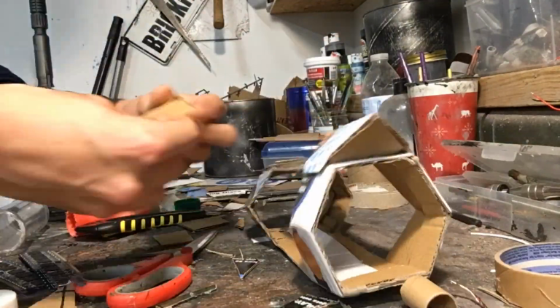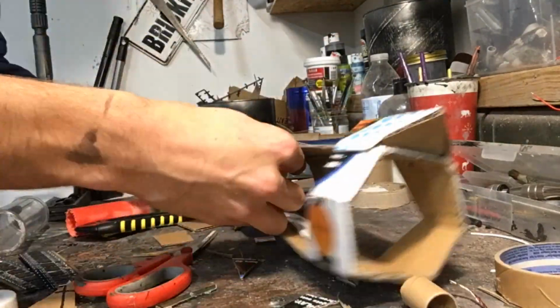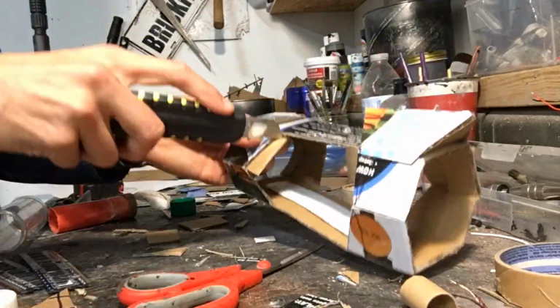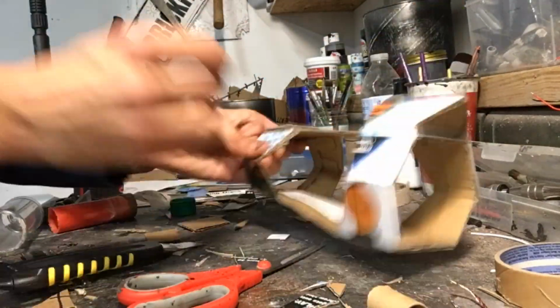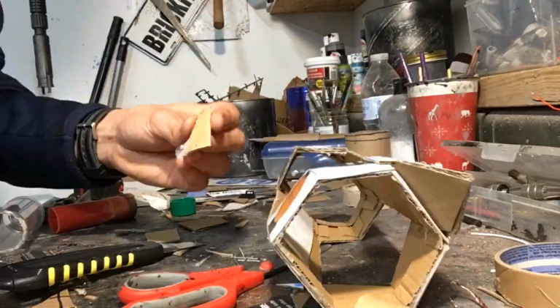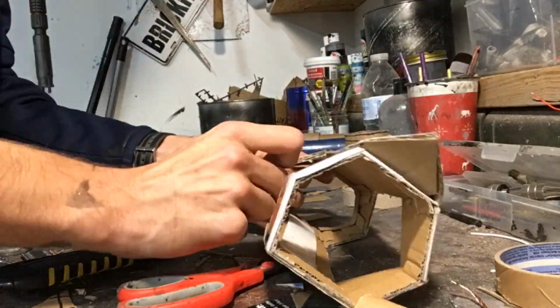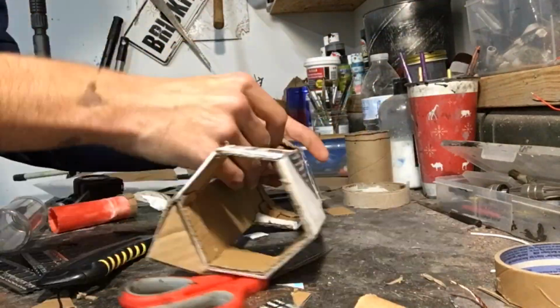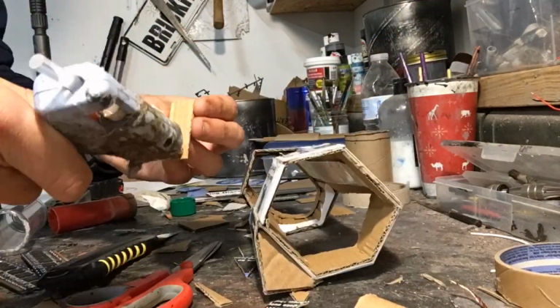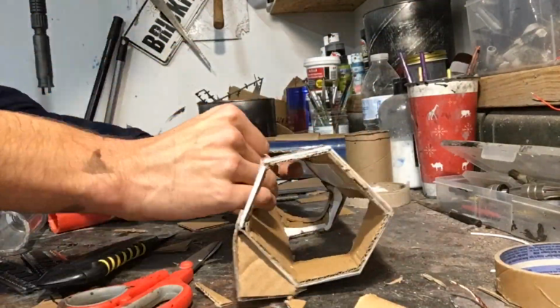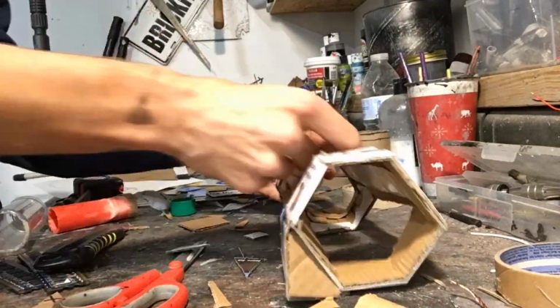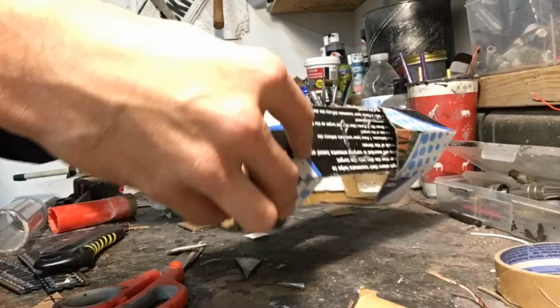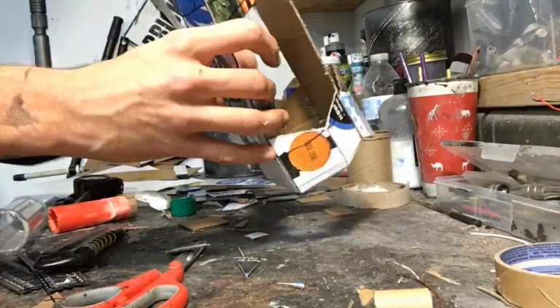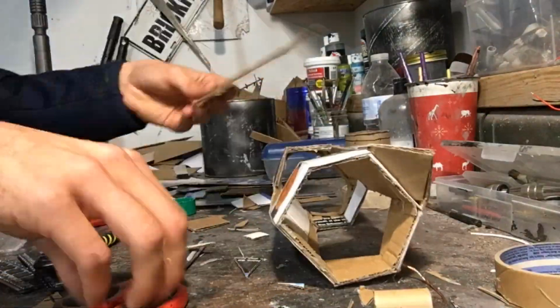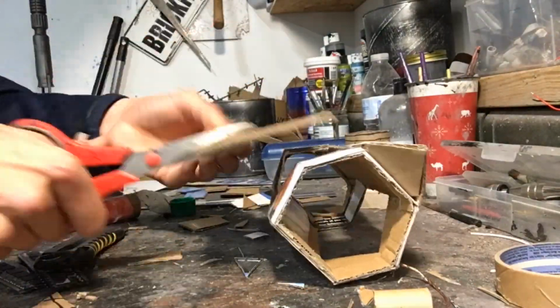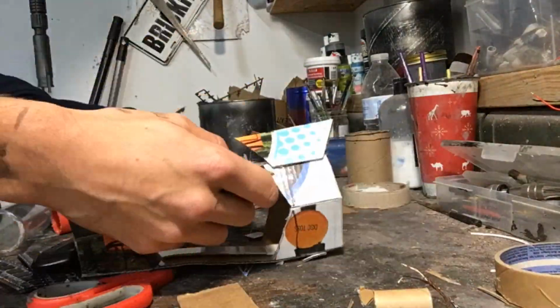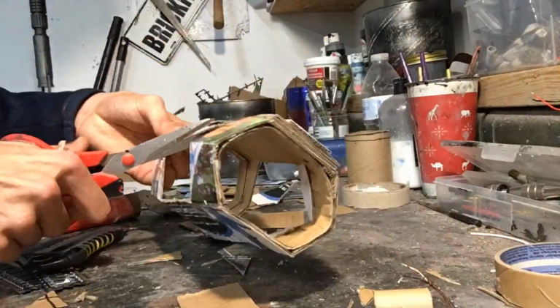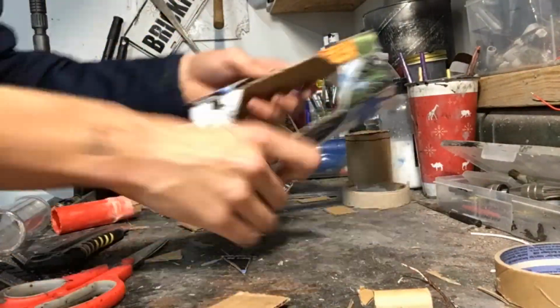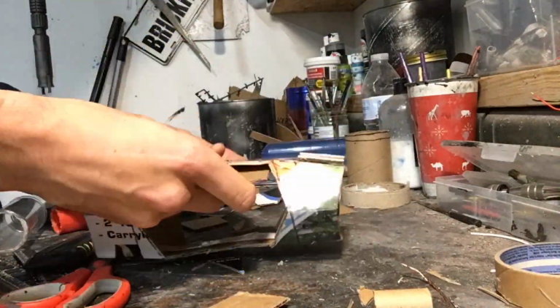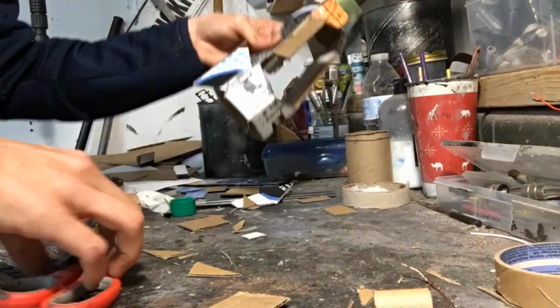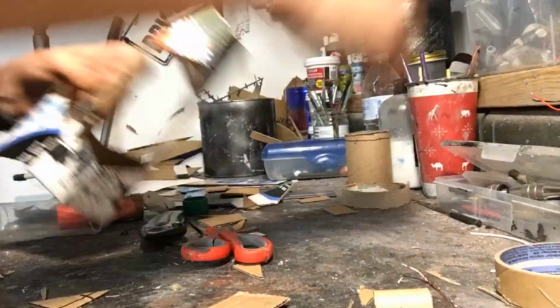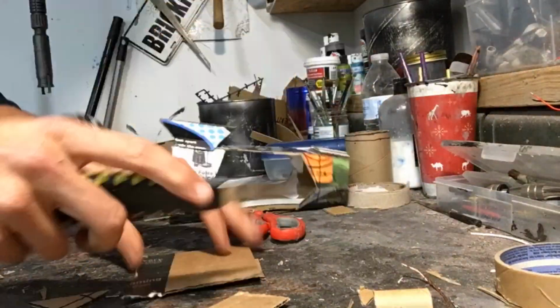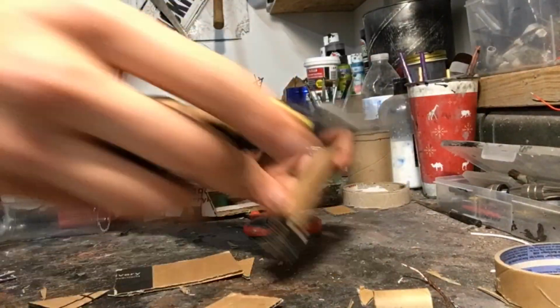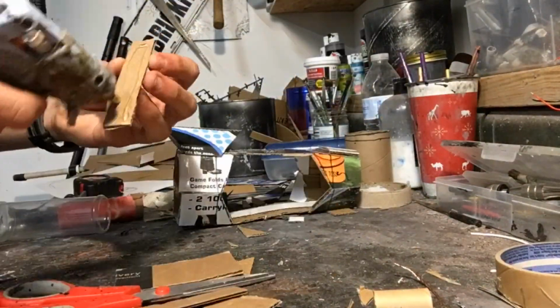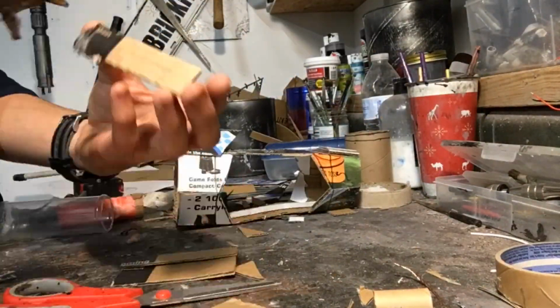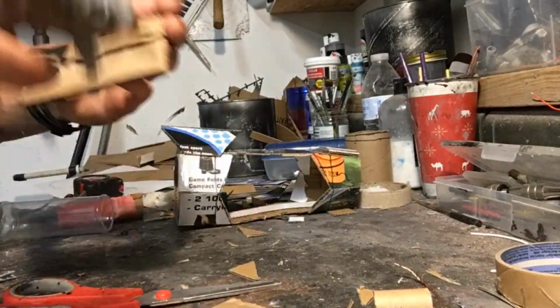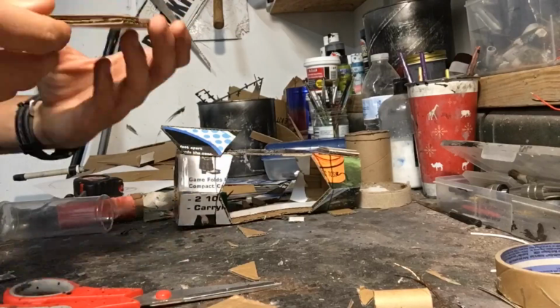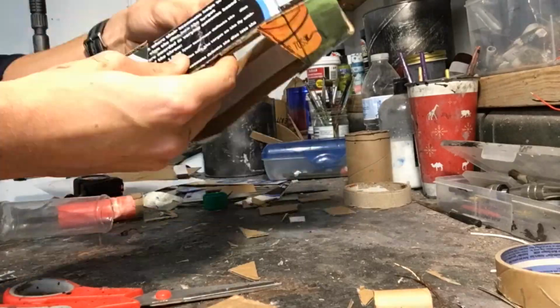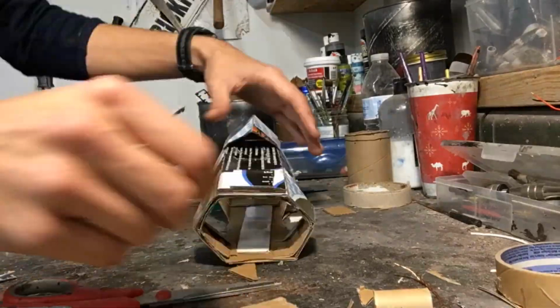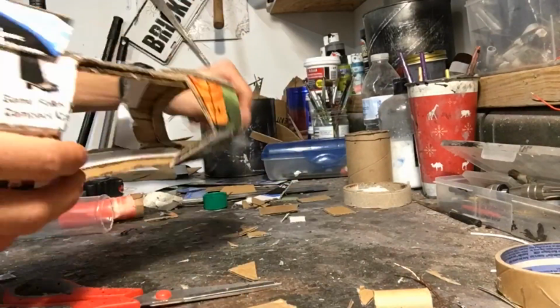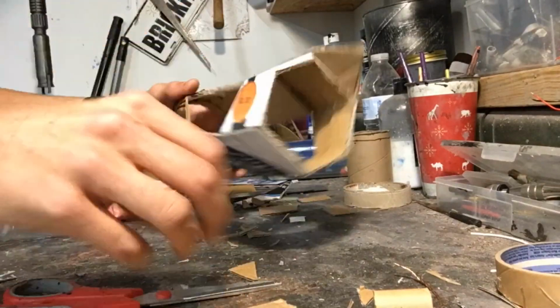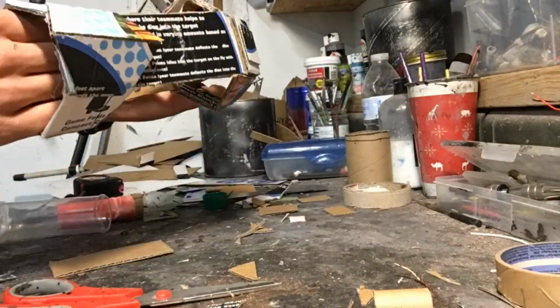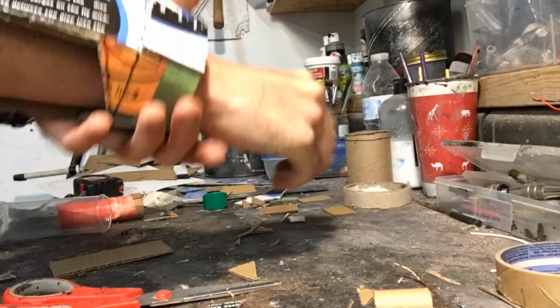You don't have to do this — you could just leave it plain — but I wanted to cover up all the exposed cardboard just to give it a more in-world look as opposed to something thrown together in a couple of hours.